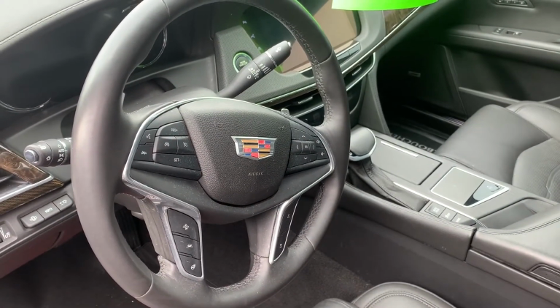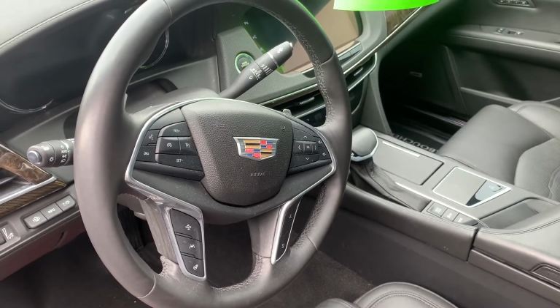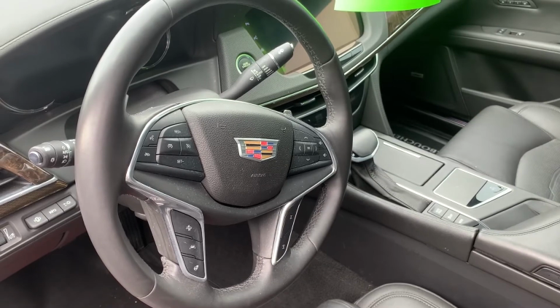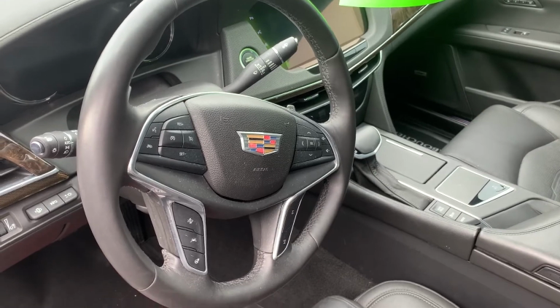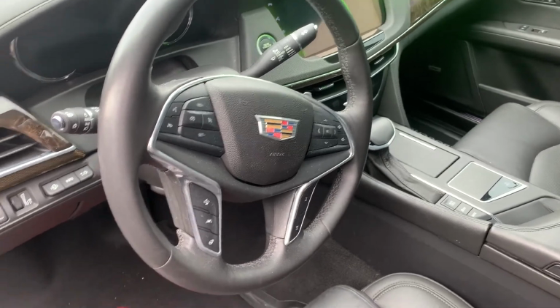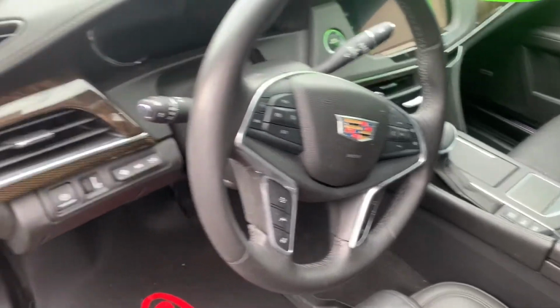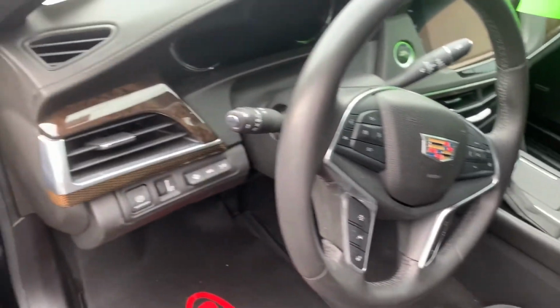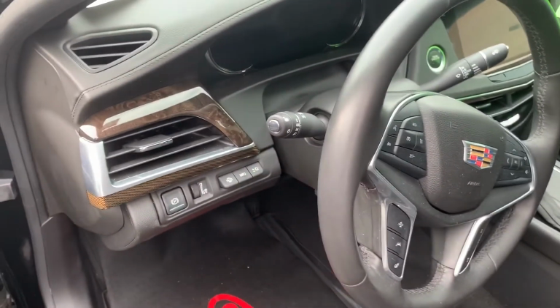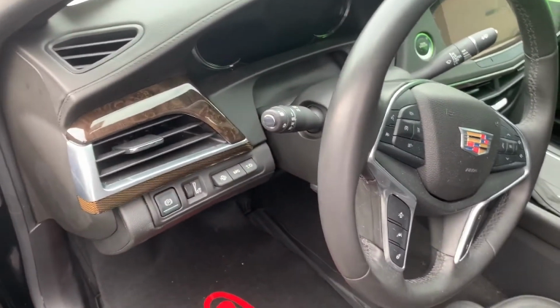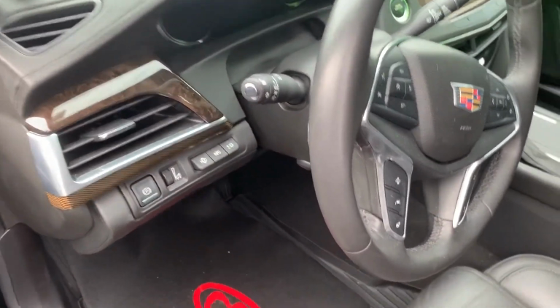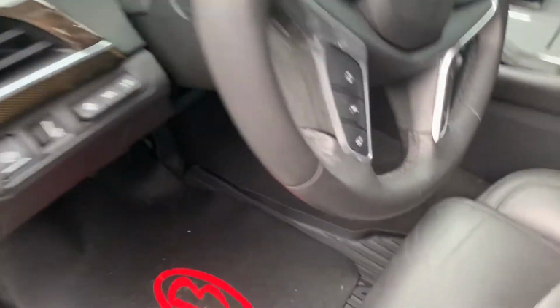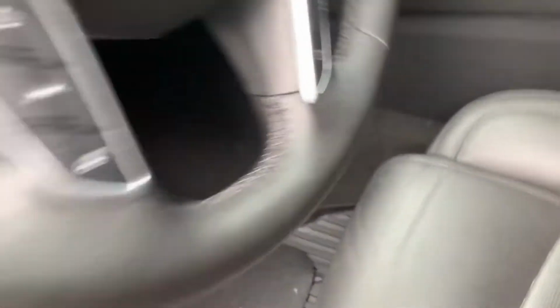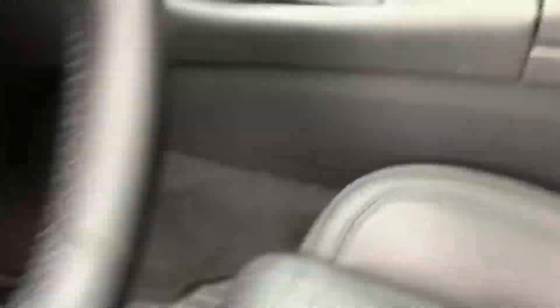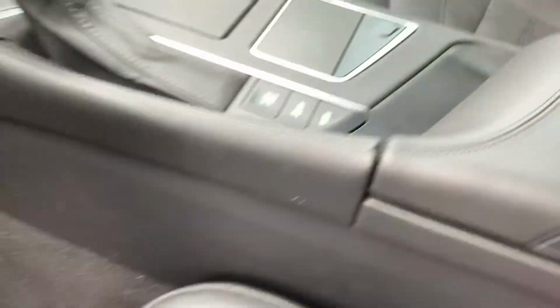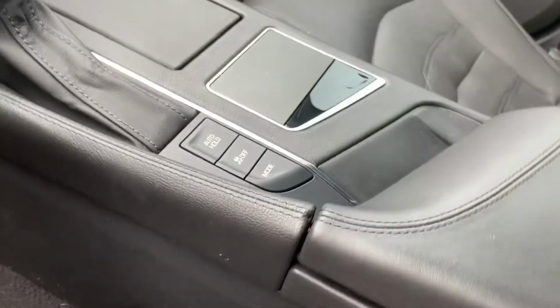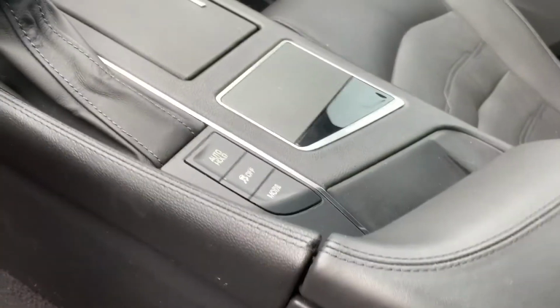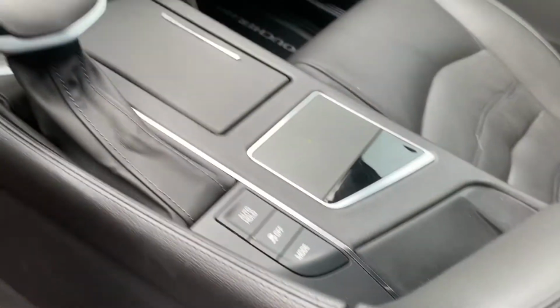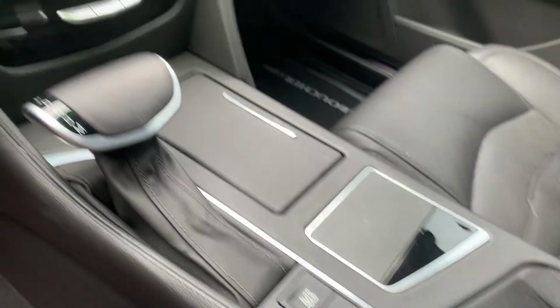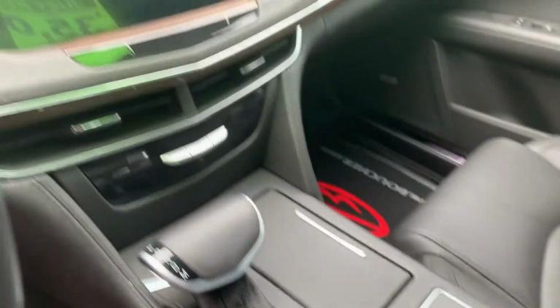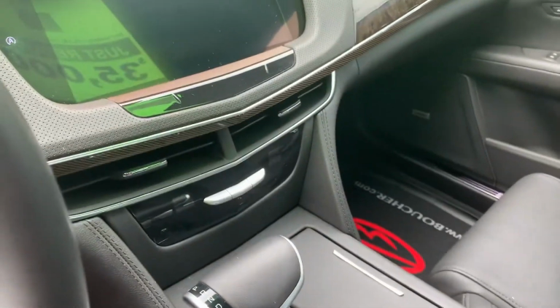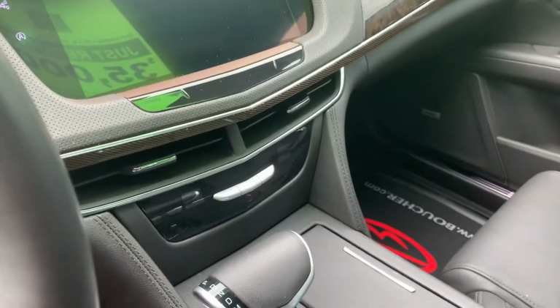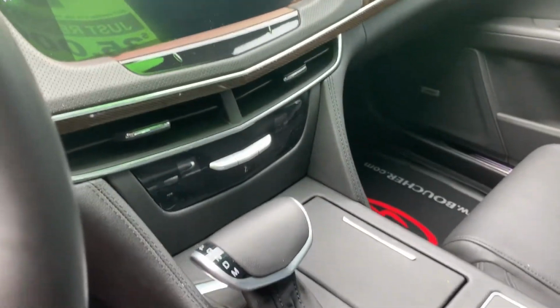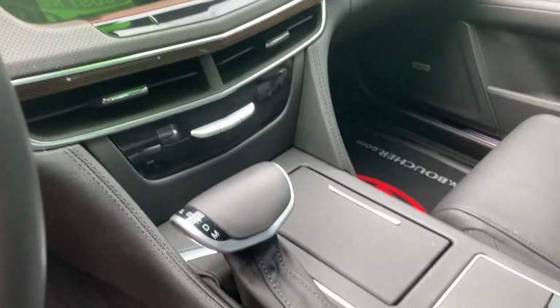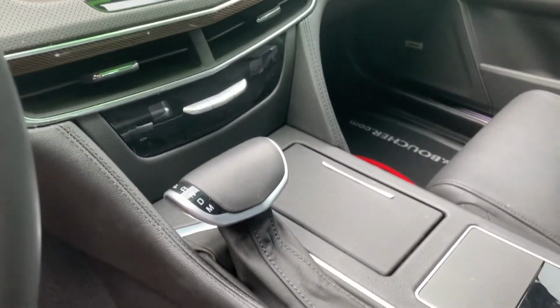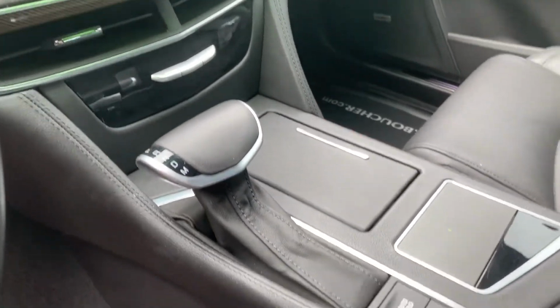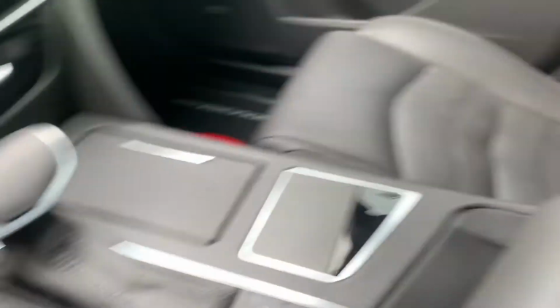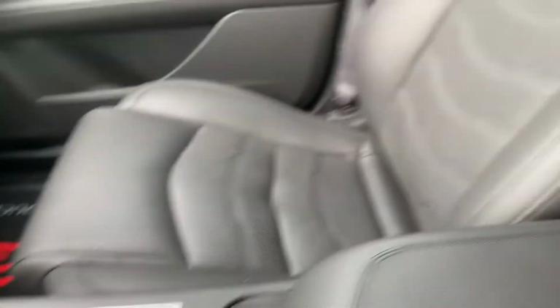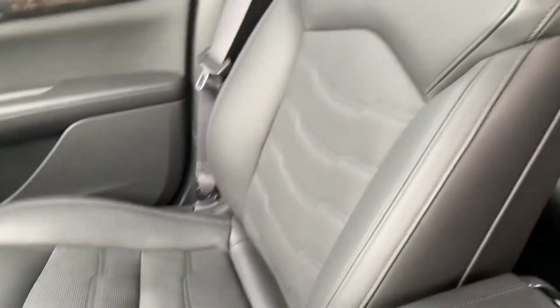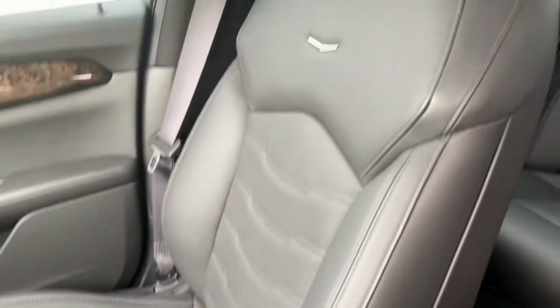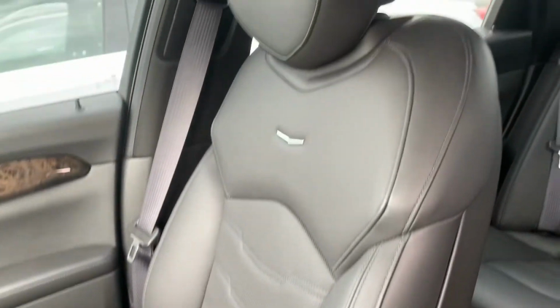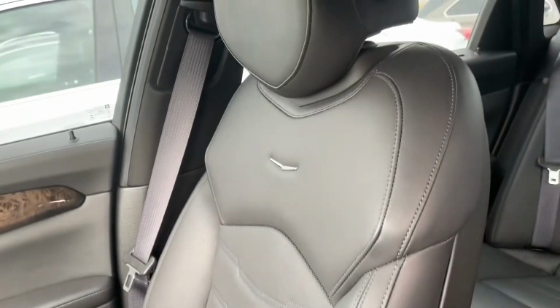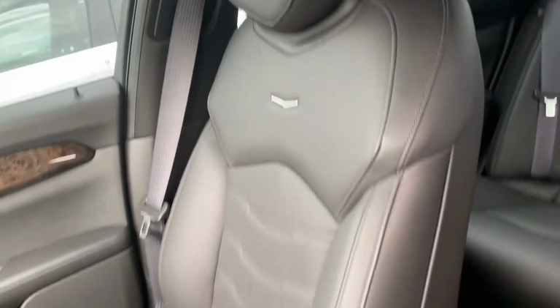The steering wheel also has audio controls and Bluetooth, plus a heads-up display, driver mode center, Cadillac CUE system, and heated and cooled seats. The list goes on and on.